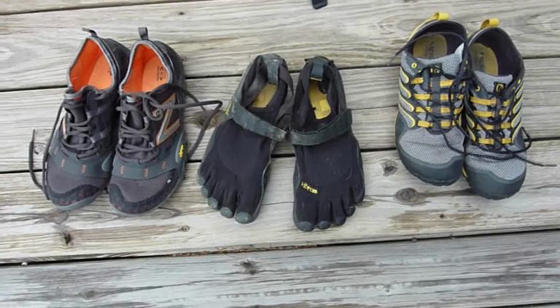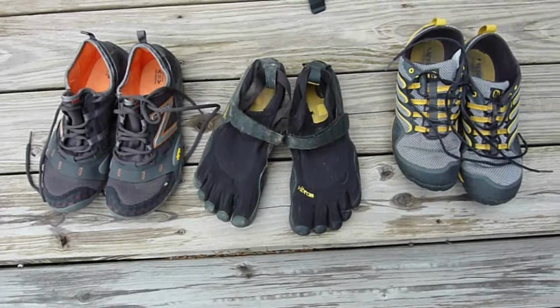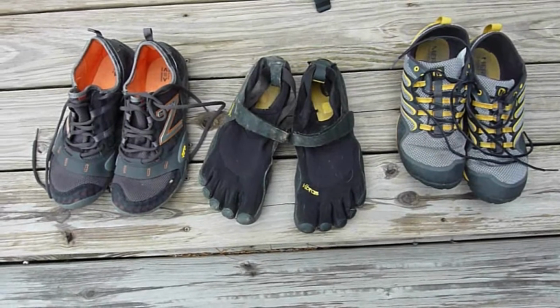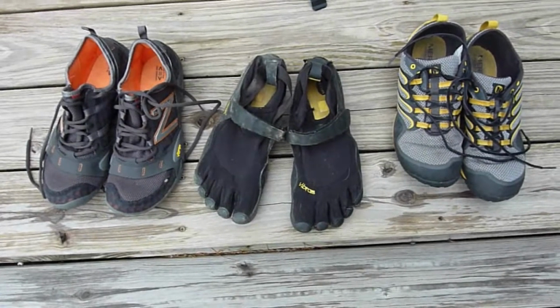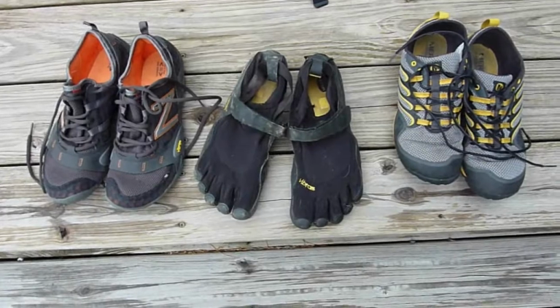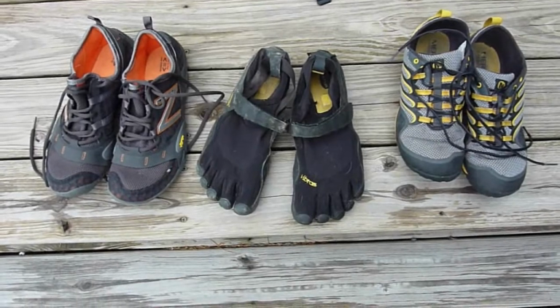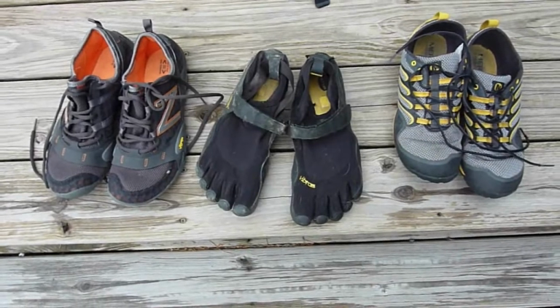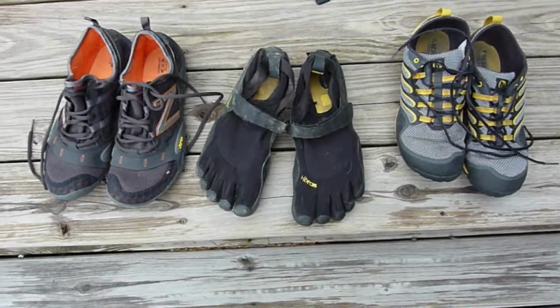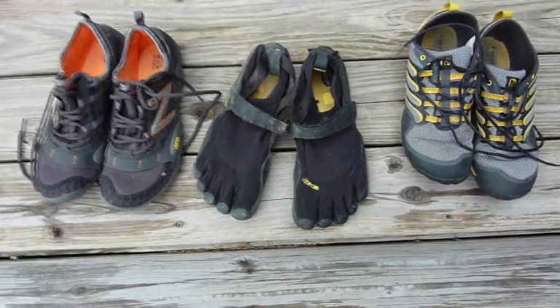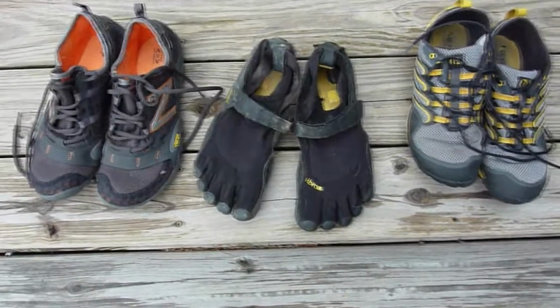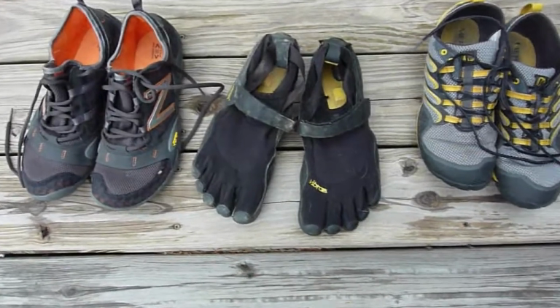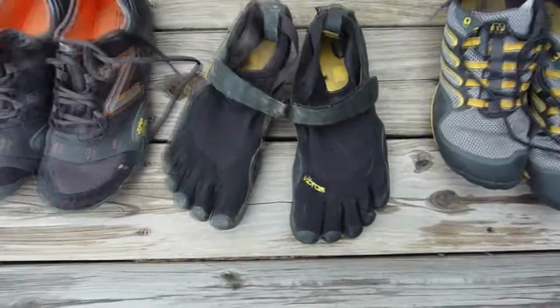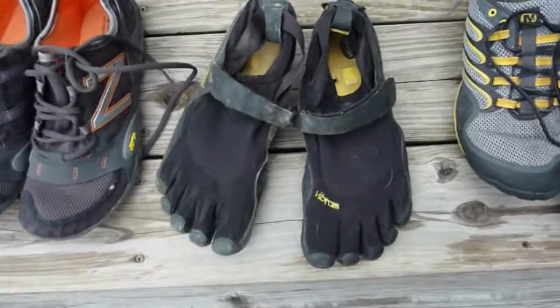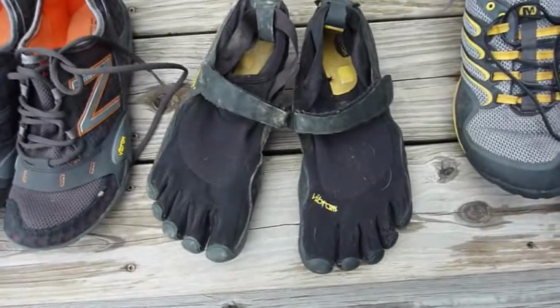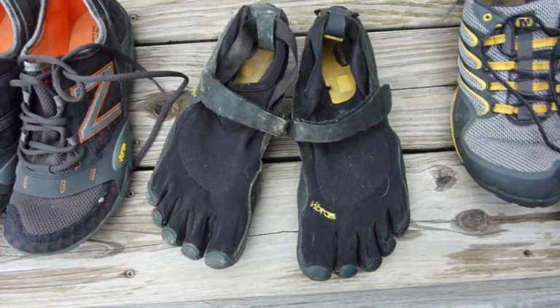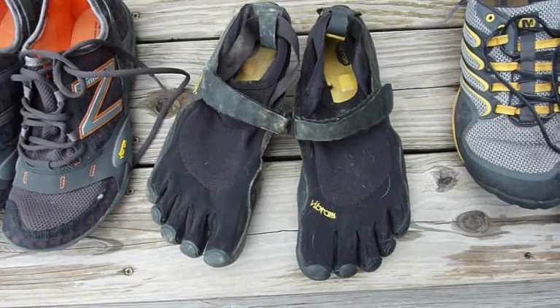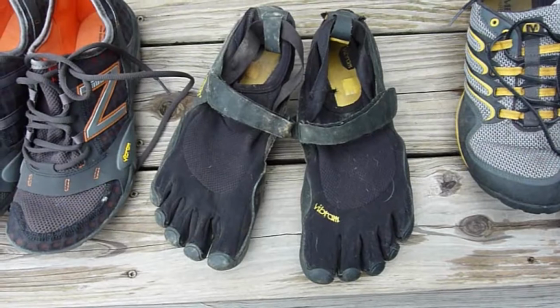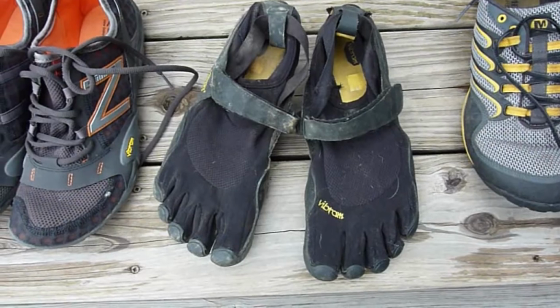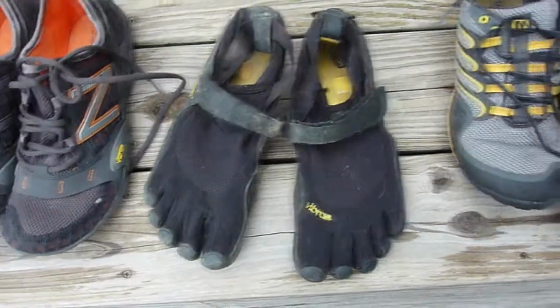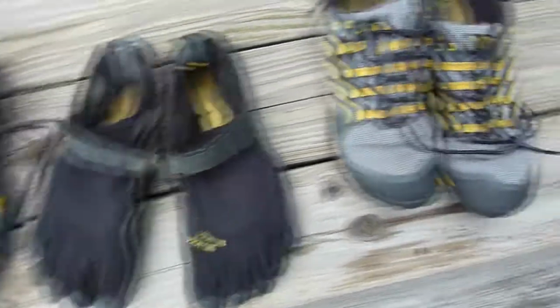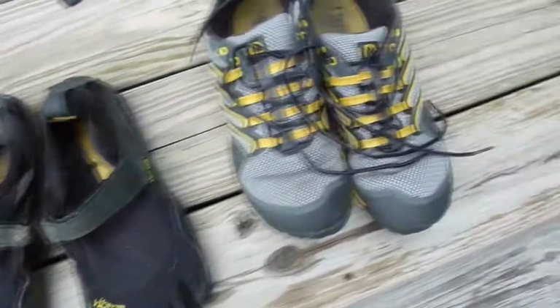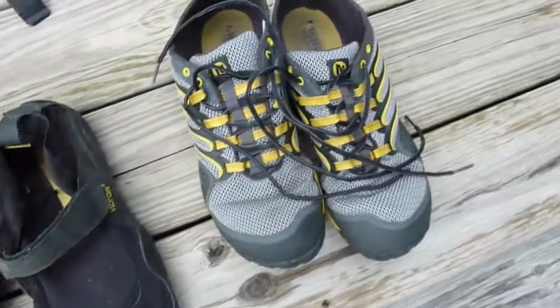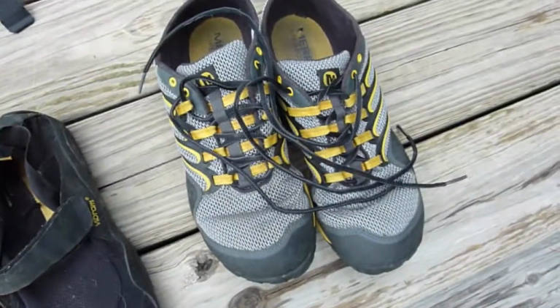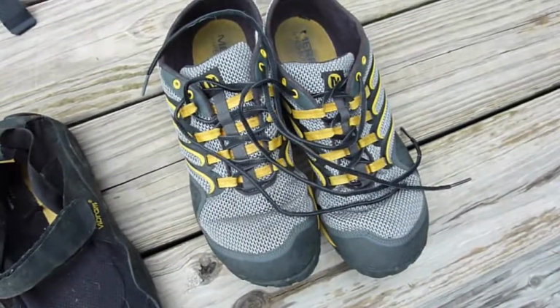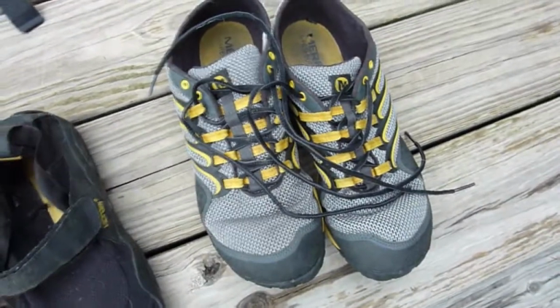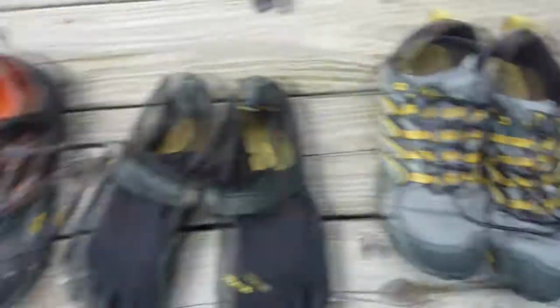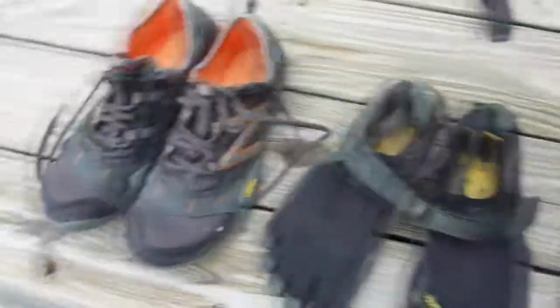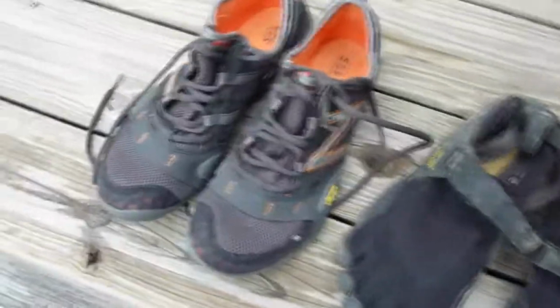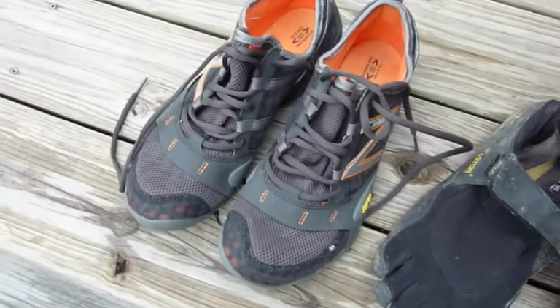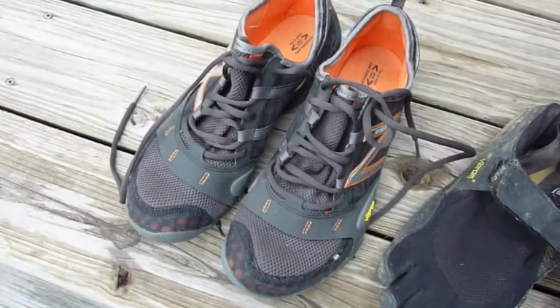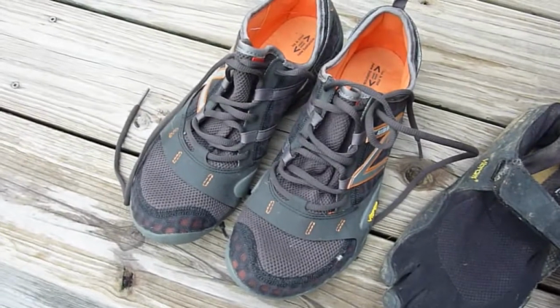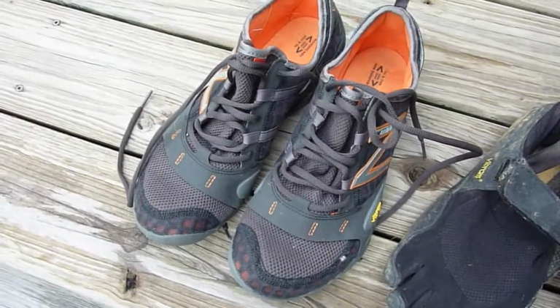I'm going to do a quick review of three minimalist trail shoes. The first that I got was the Vibram Five Fingers. The second is the Merrell Trail Glove. And the third is the New Balance MT20.